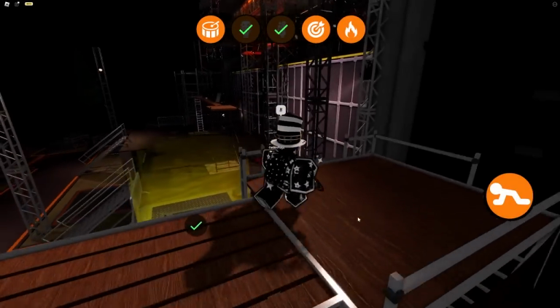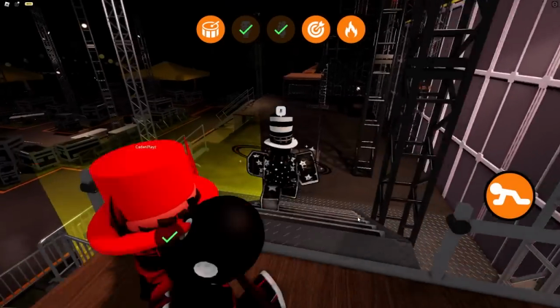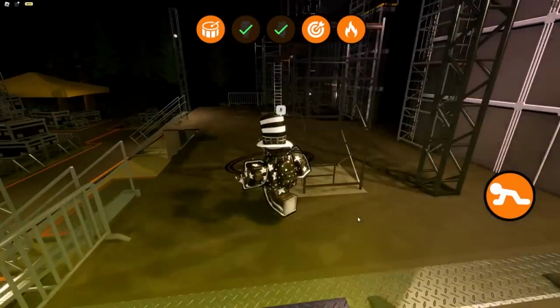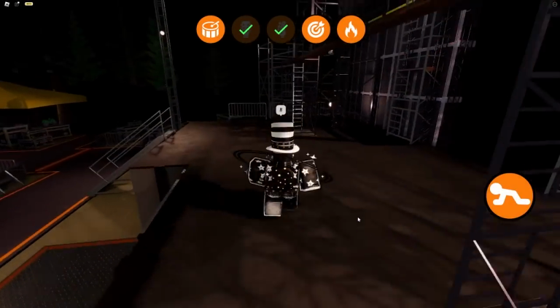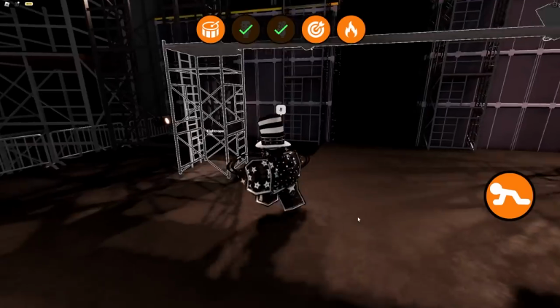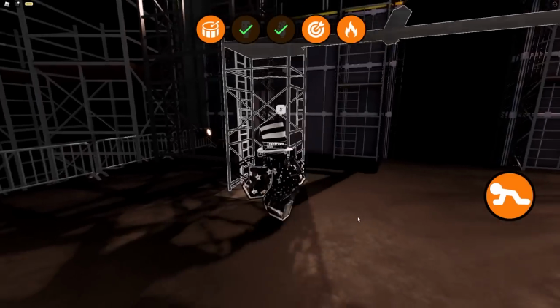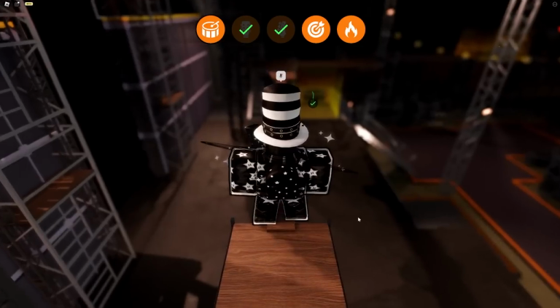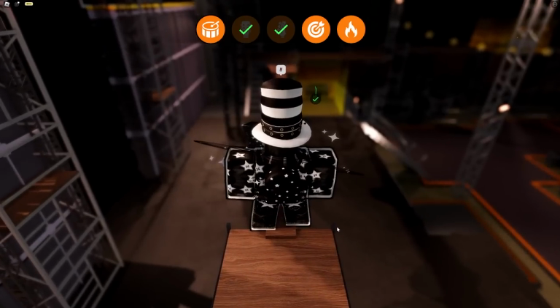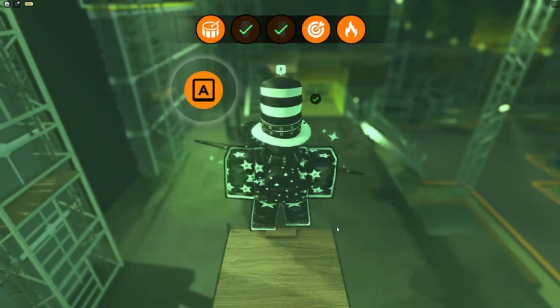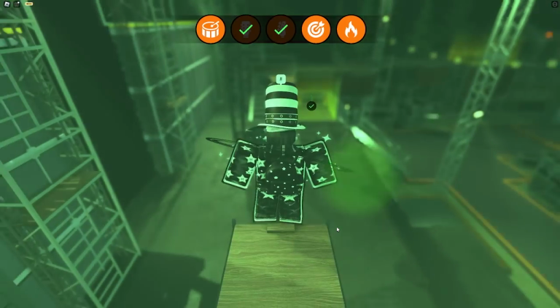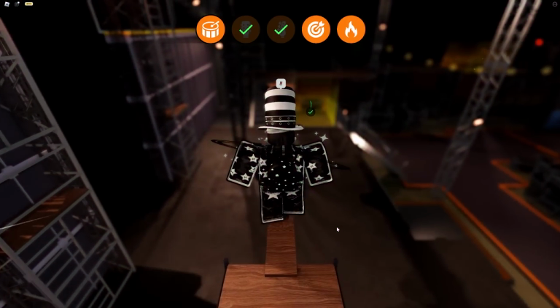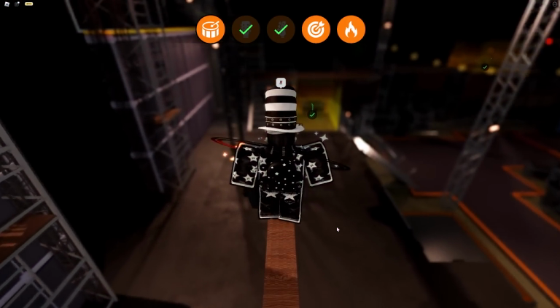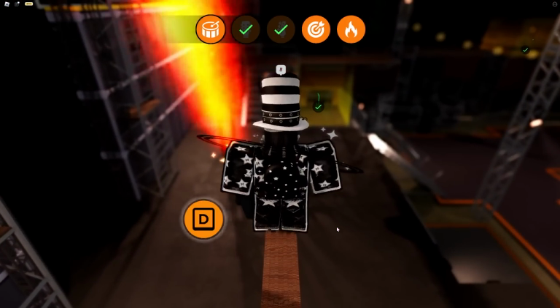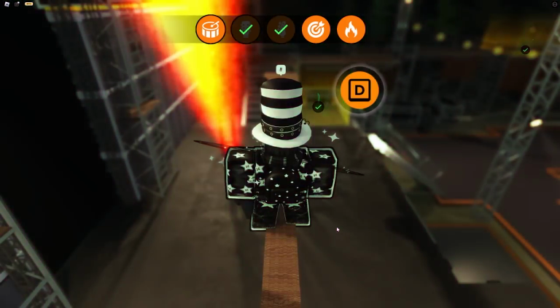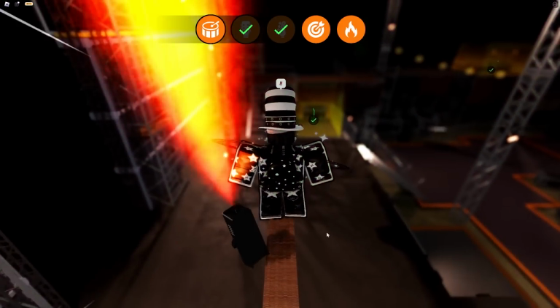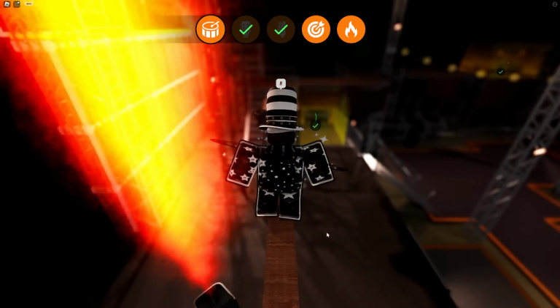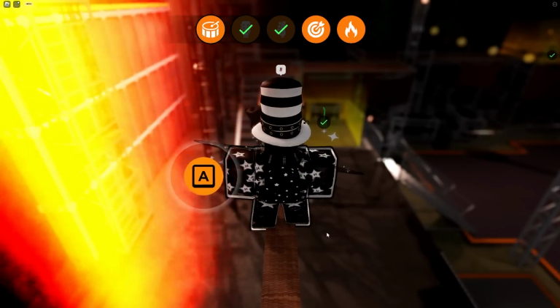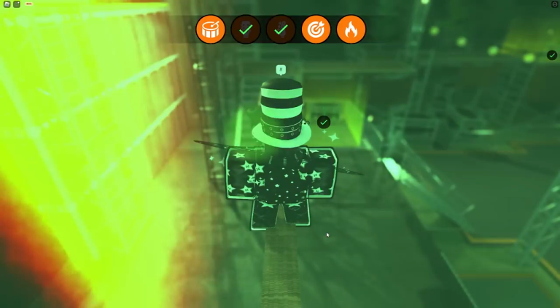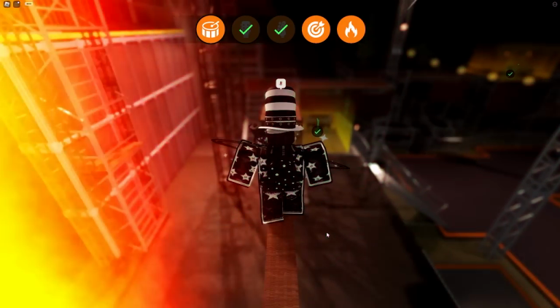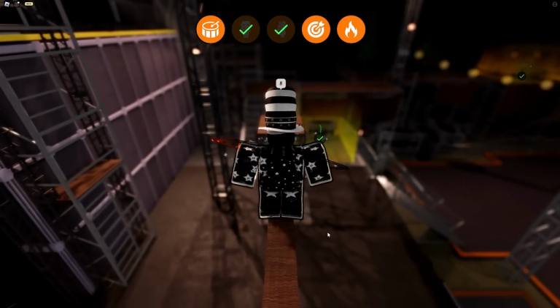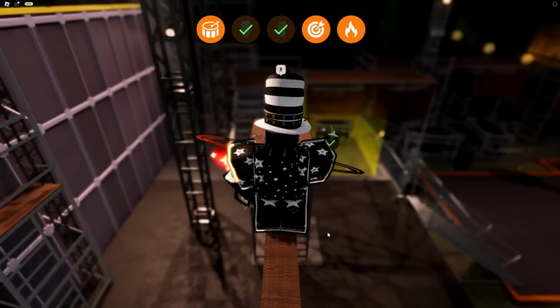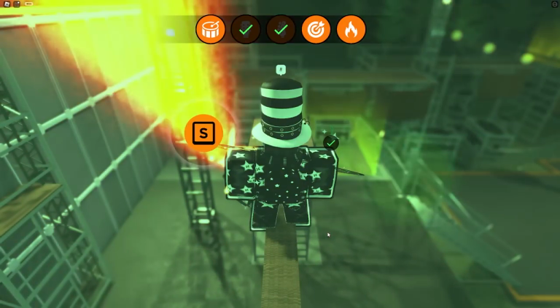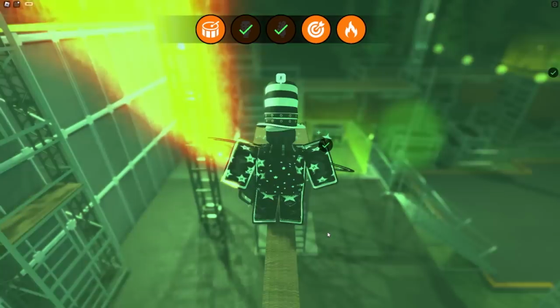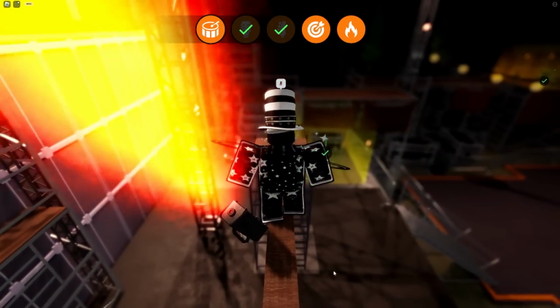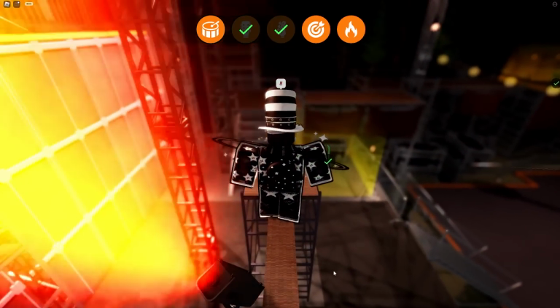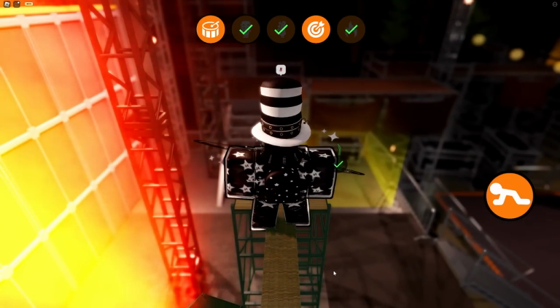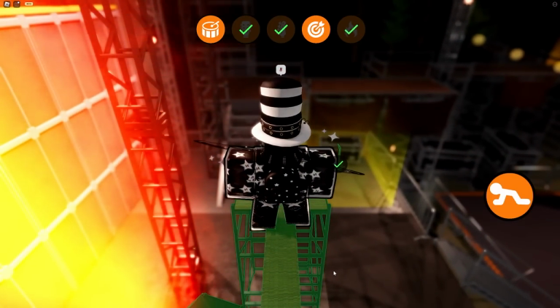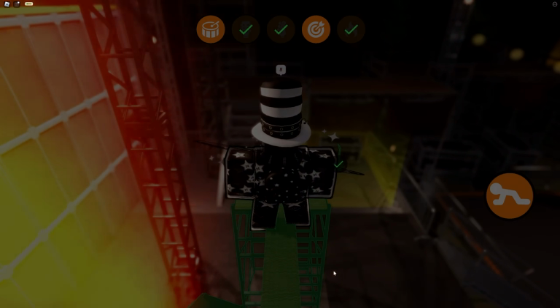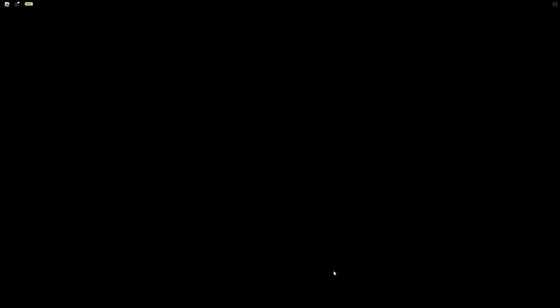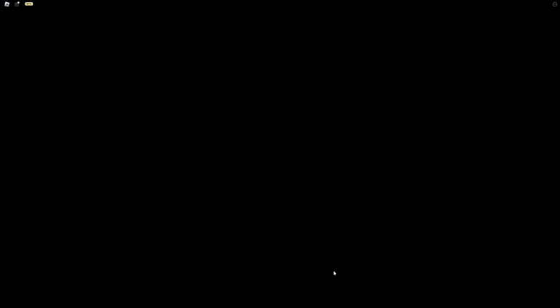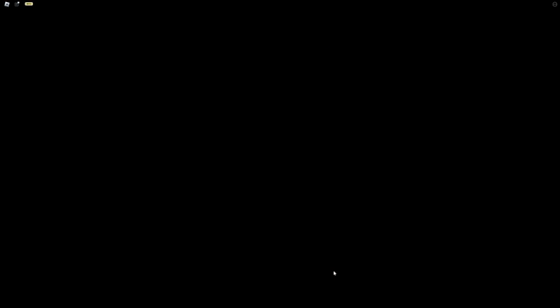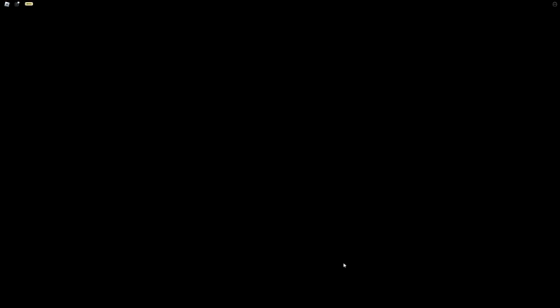Now go over to the backstage area and do the tightrope walk. Make sure you hit the keys right as the little circle lands on them — similar to Friday Night Funkin. And BAM, you've got that done.